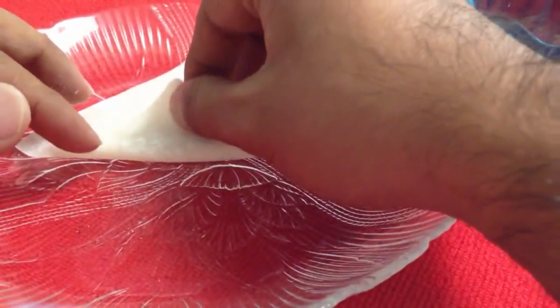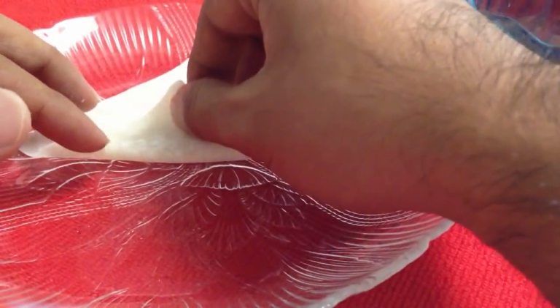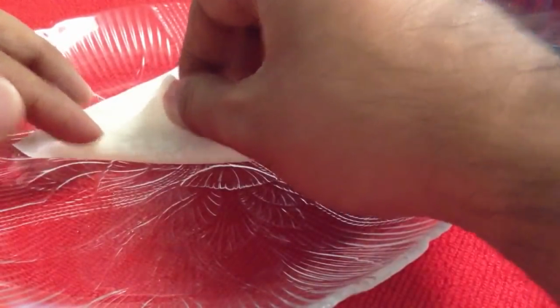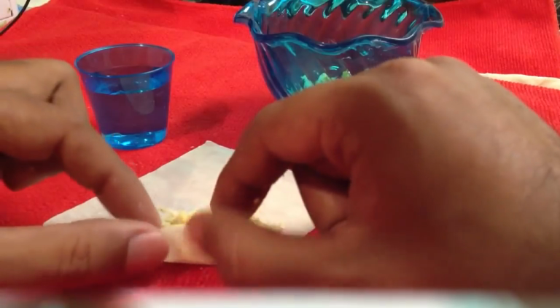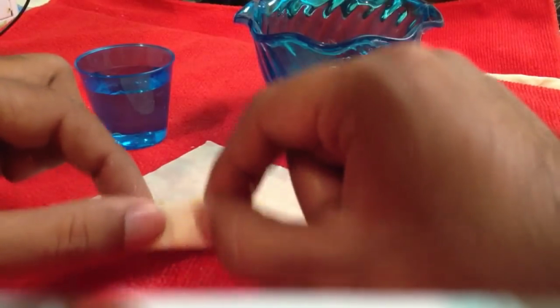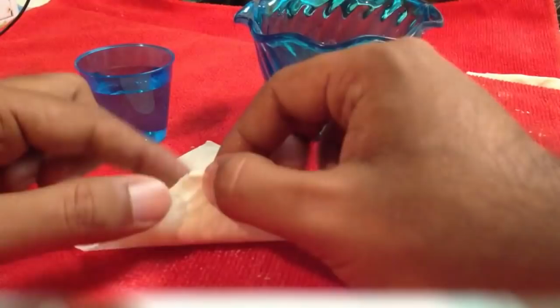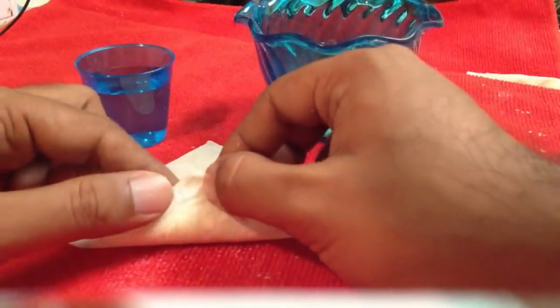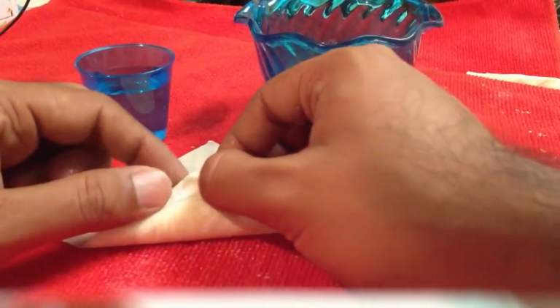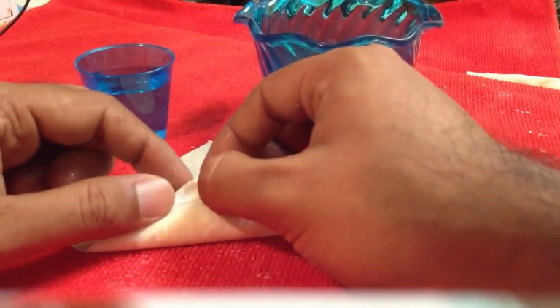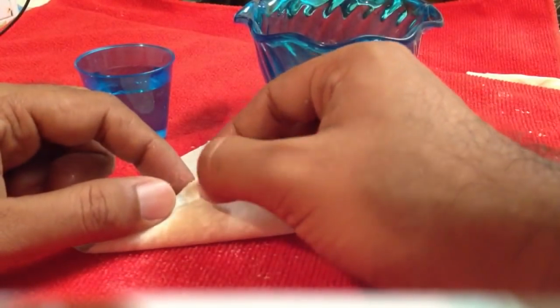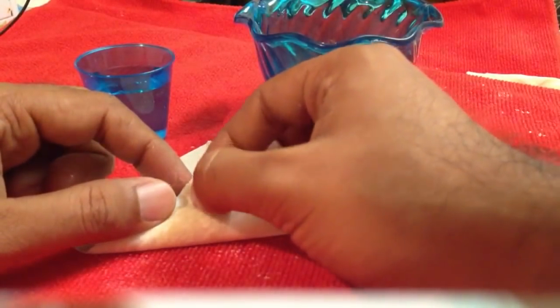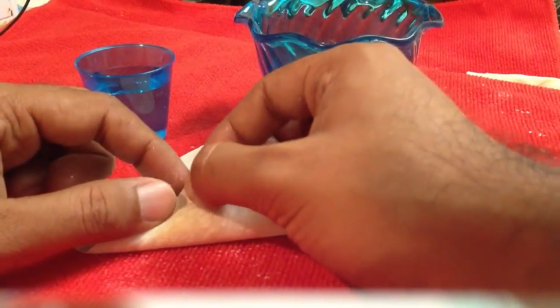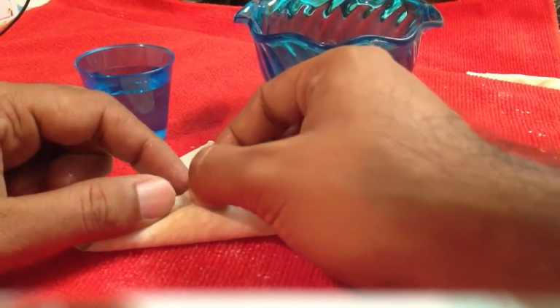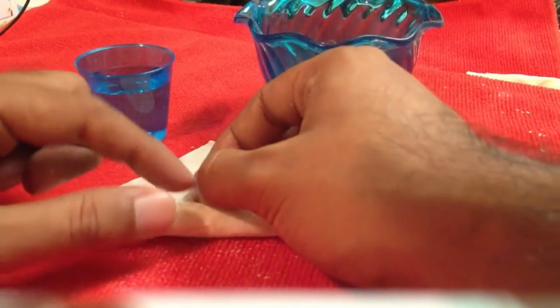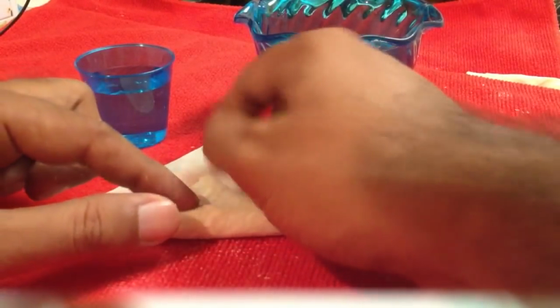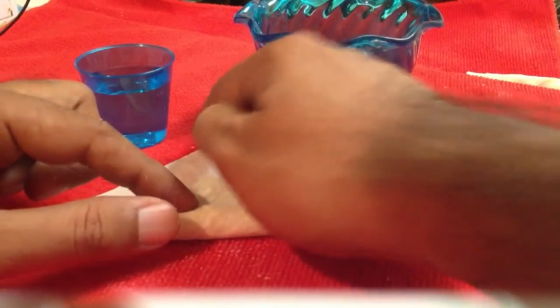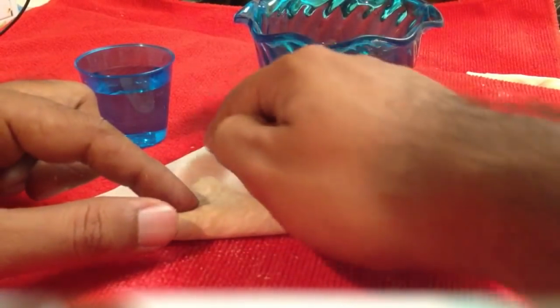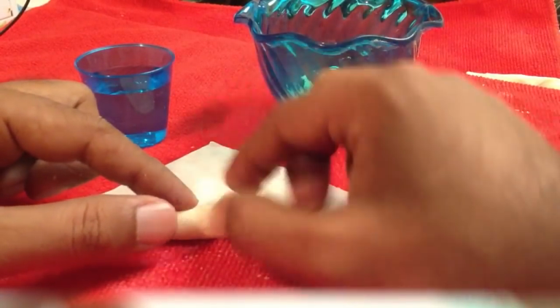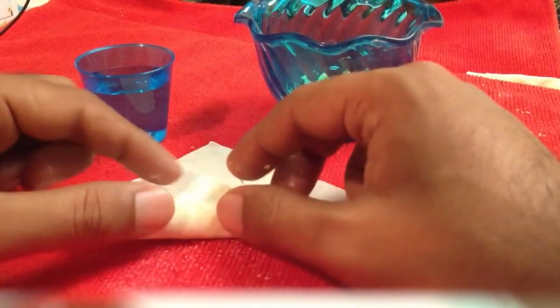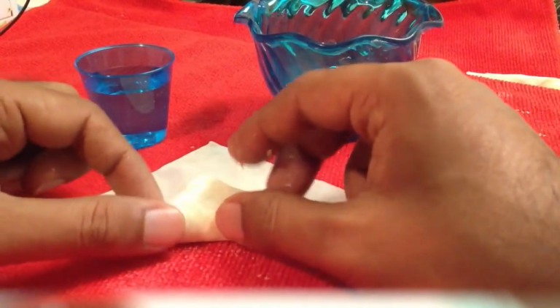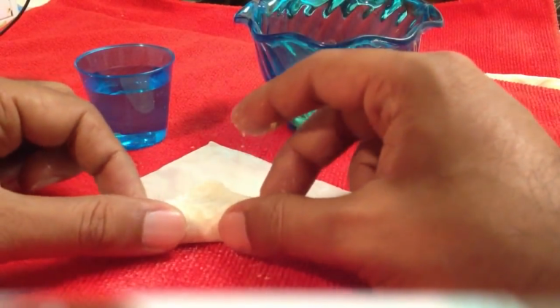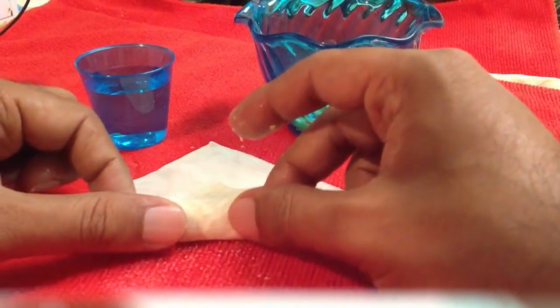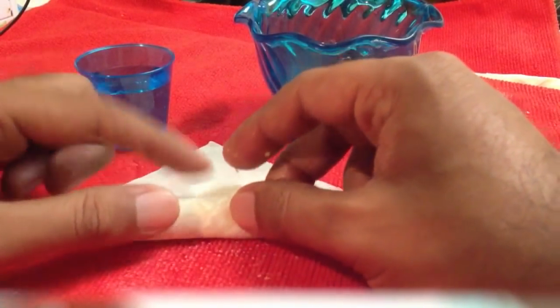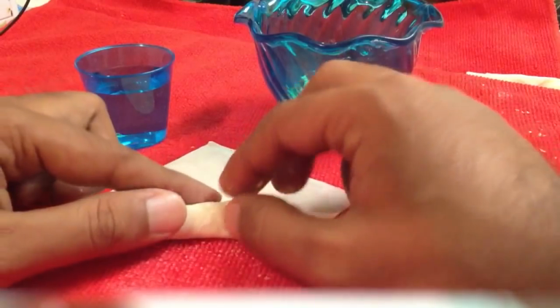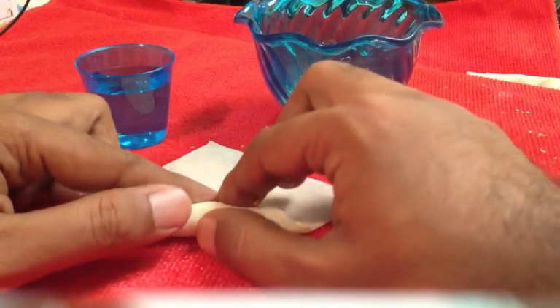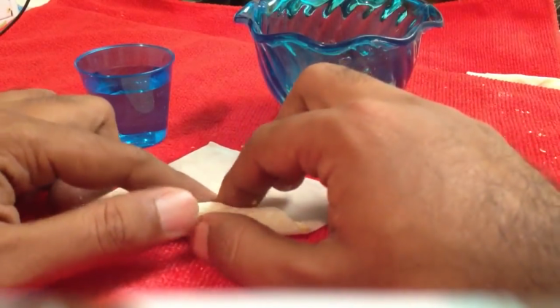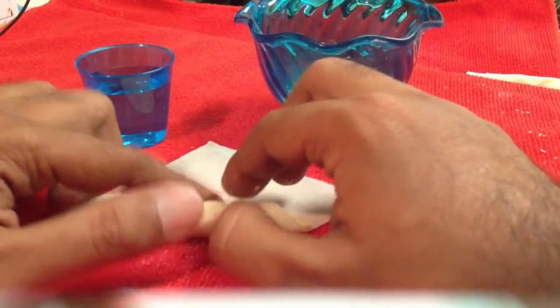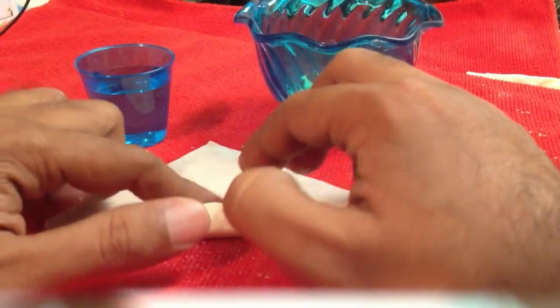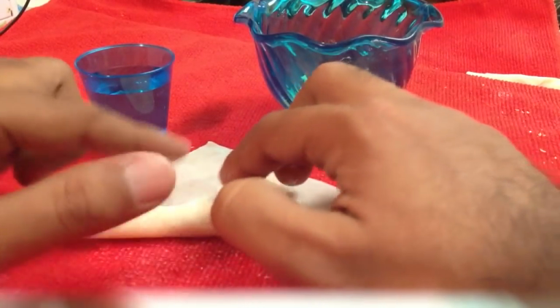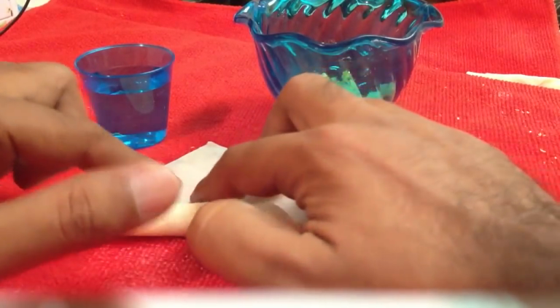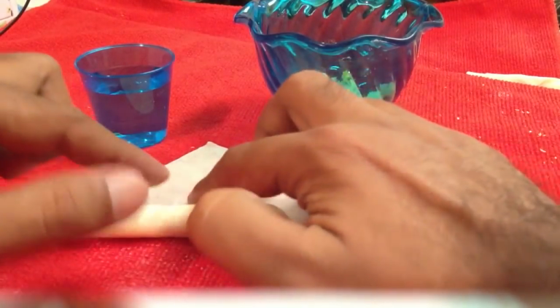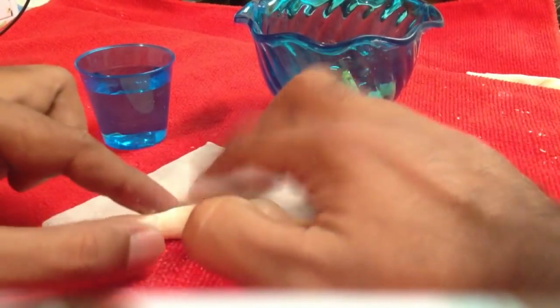Then you wrap it — you fold it. You don't take this end to the next end; you fold it and press it here.